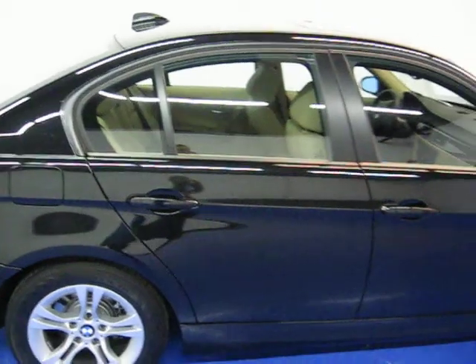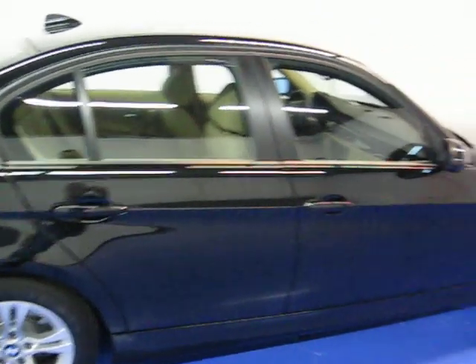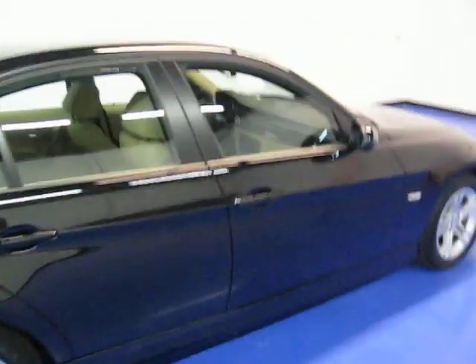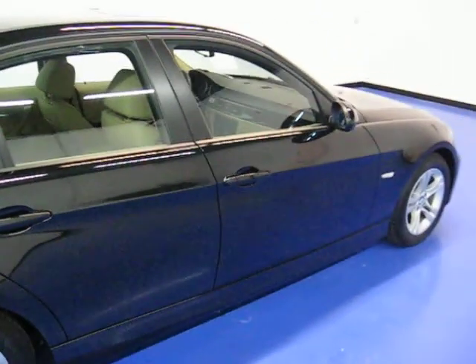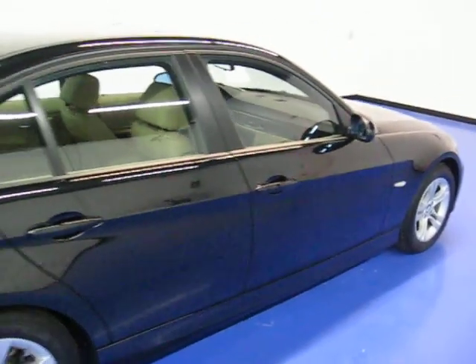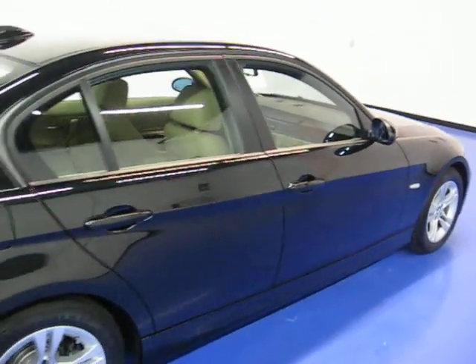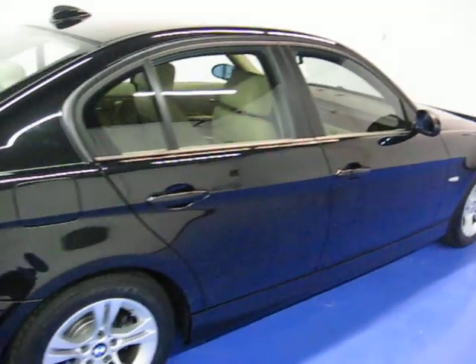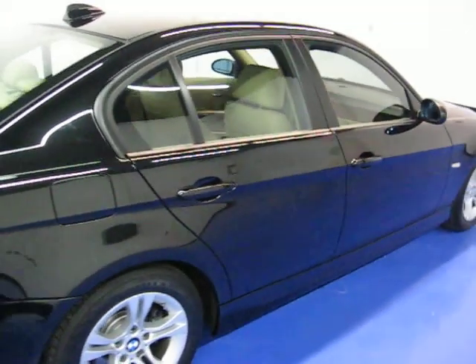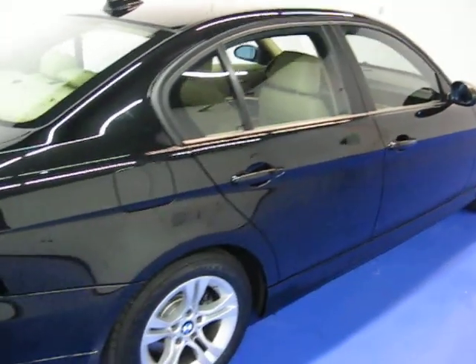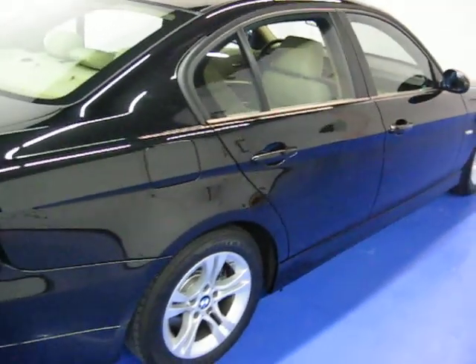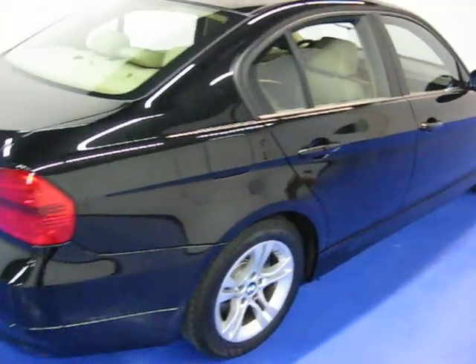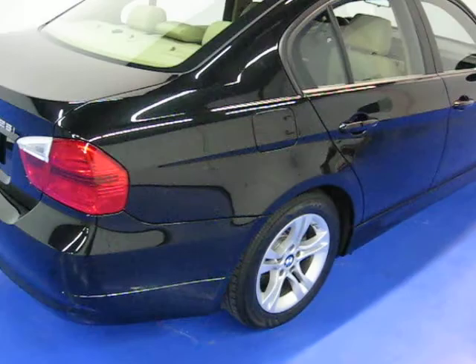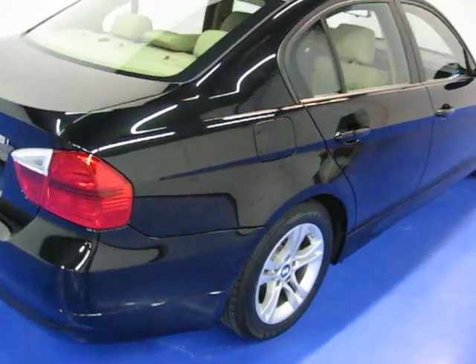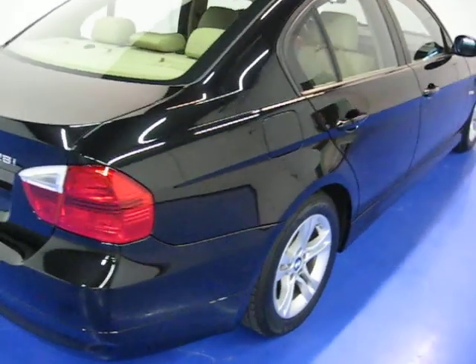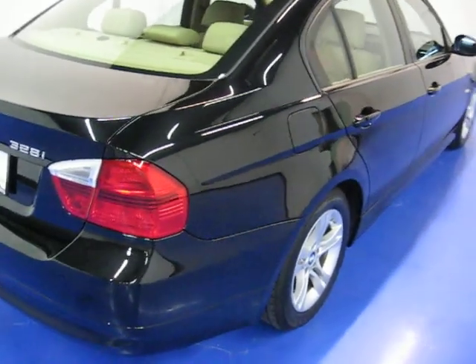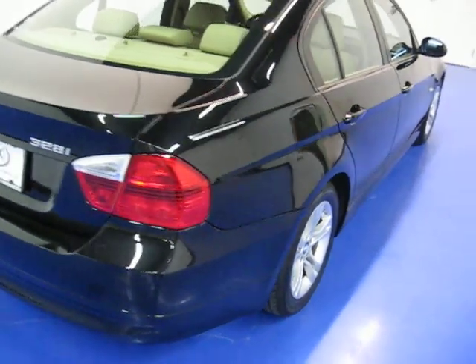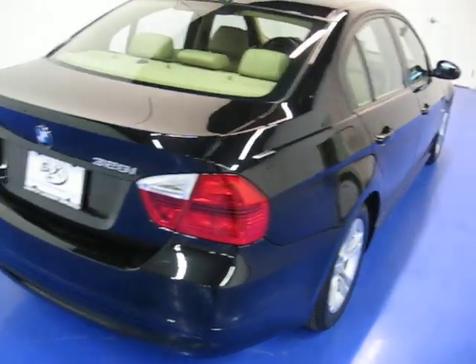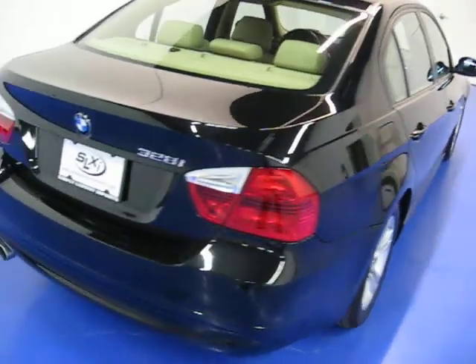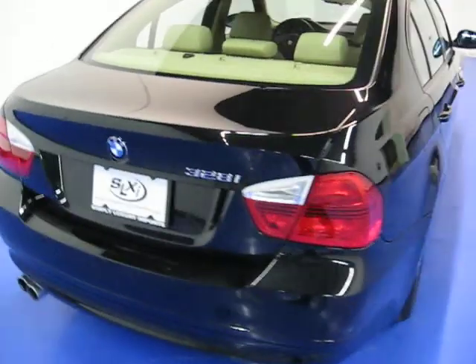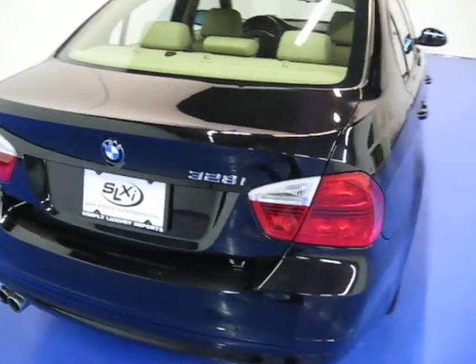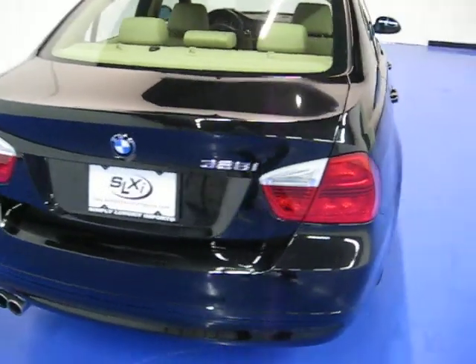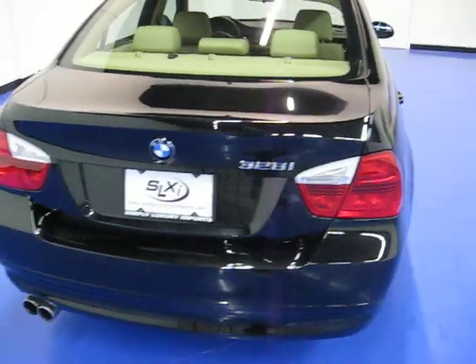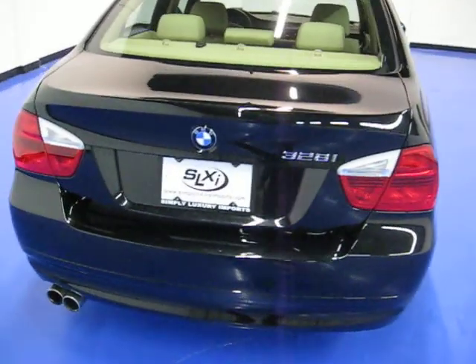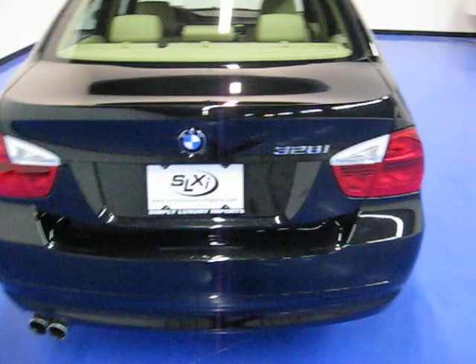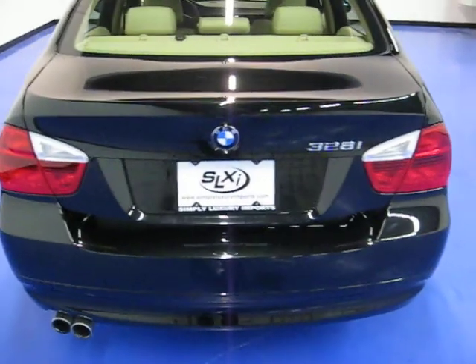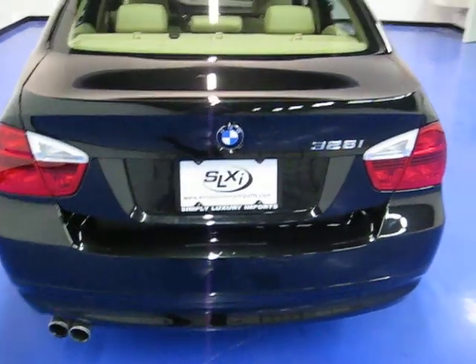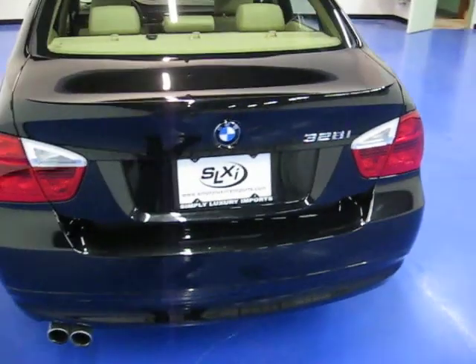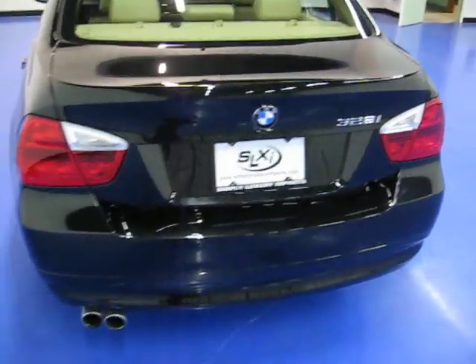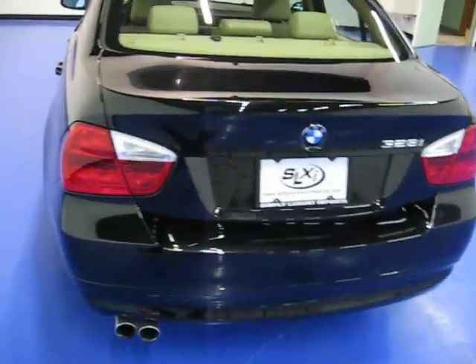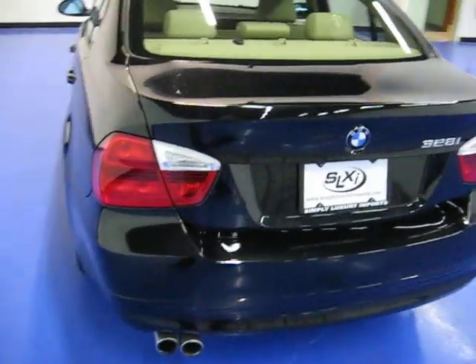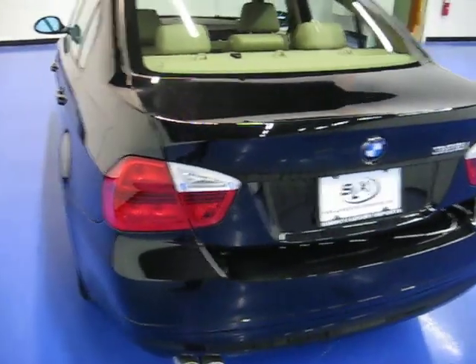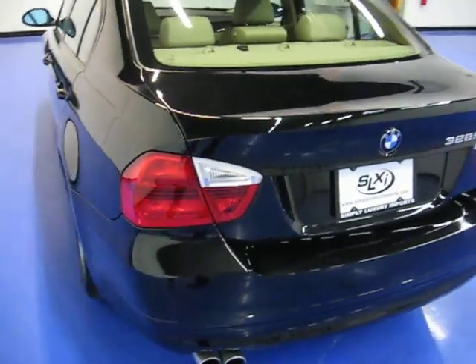I'd like to take these videos for you to show off some of the vehicle's condition as well as its options. As you can see here, we have the alloy wheels. The car does have the full remainder of BMW's warranty, which is a four-year, 50,000-mile warranty.